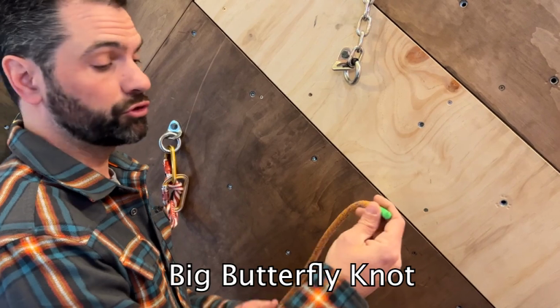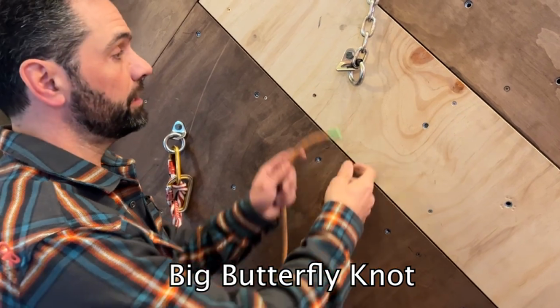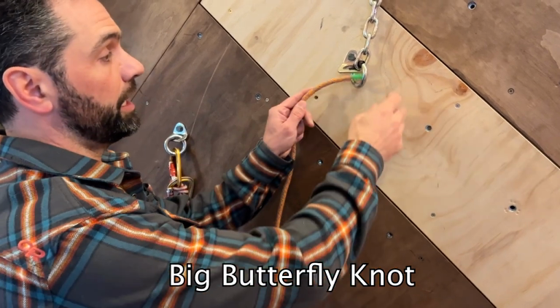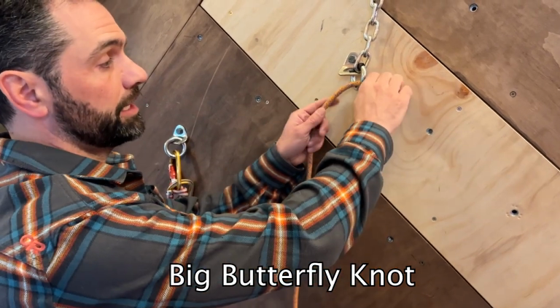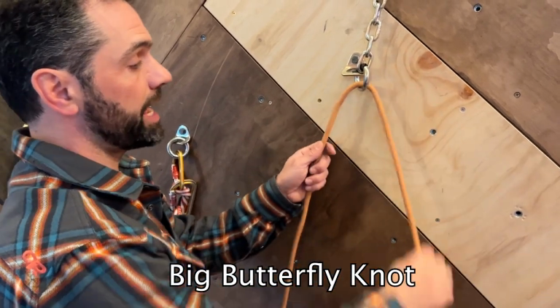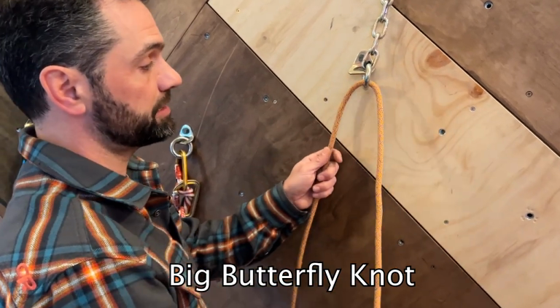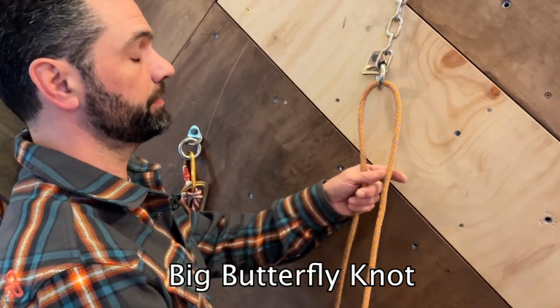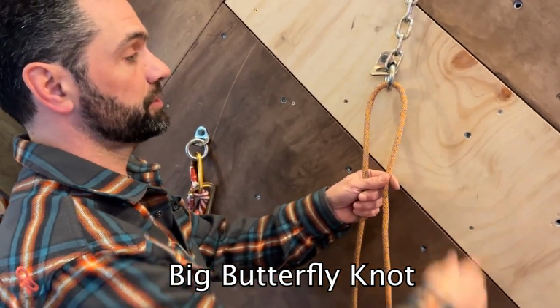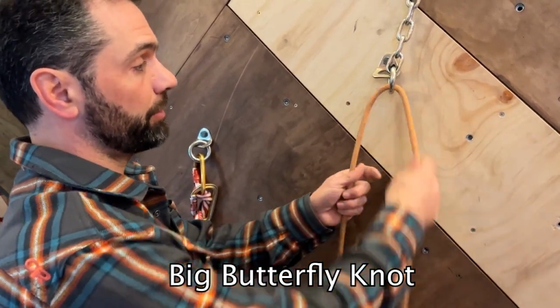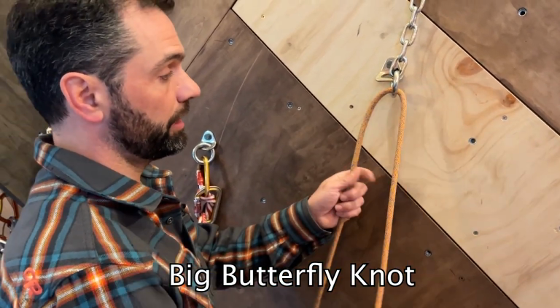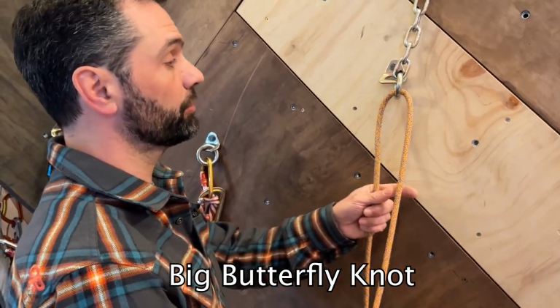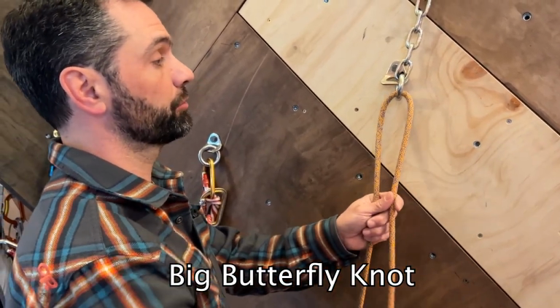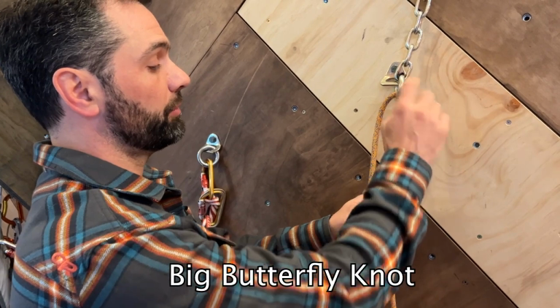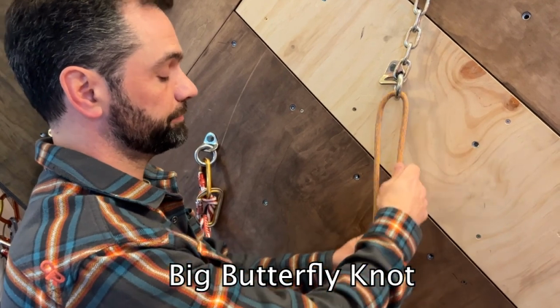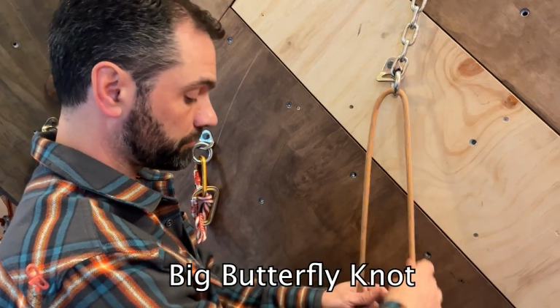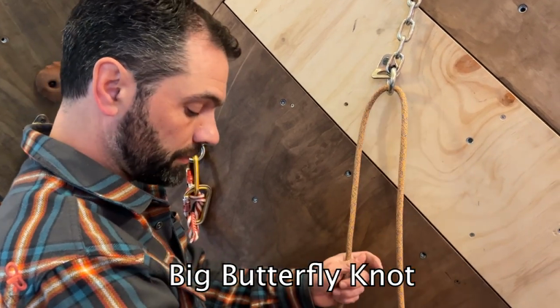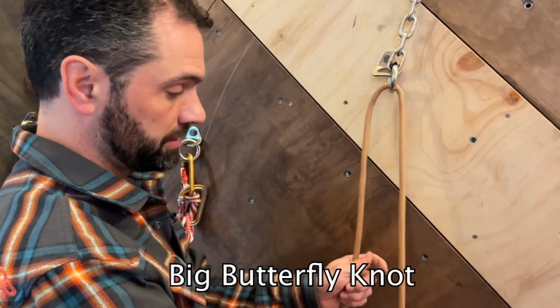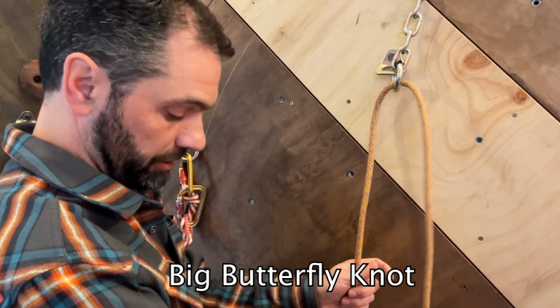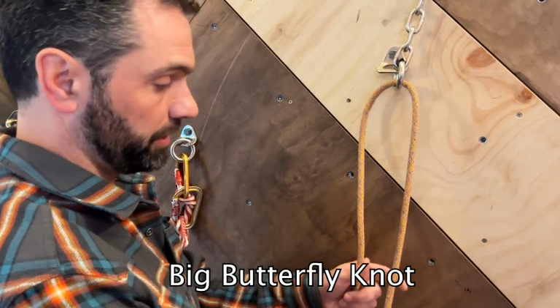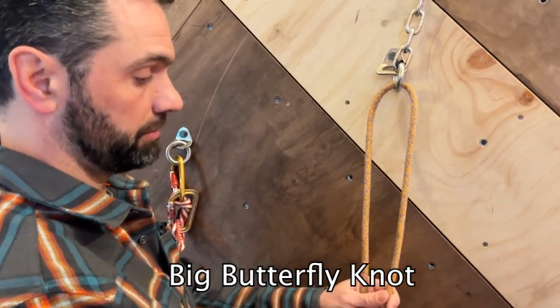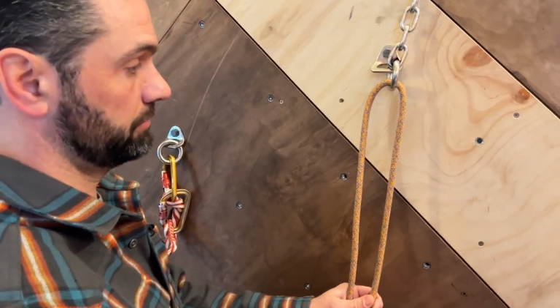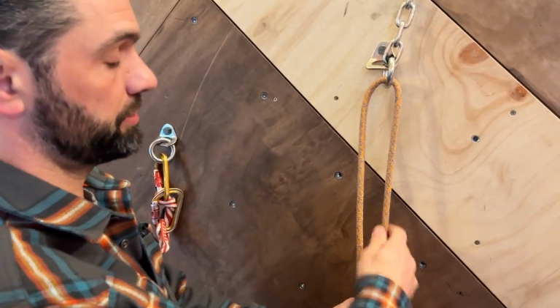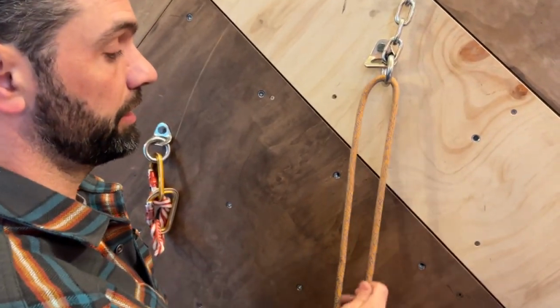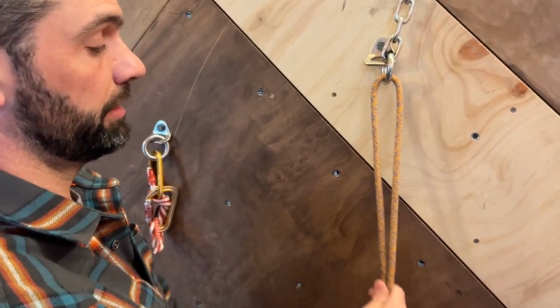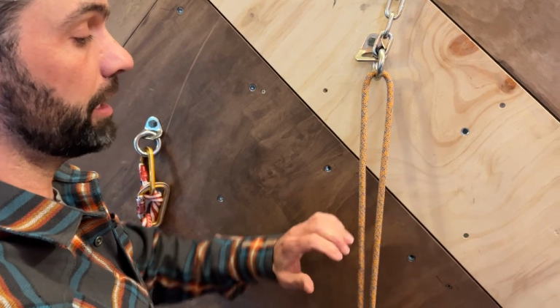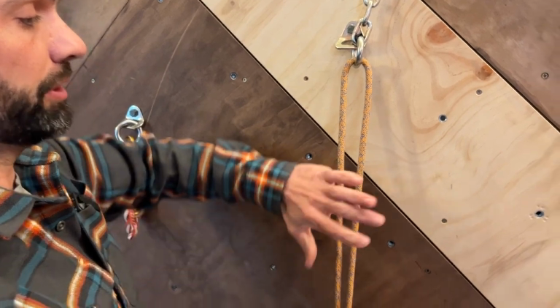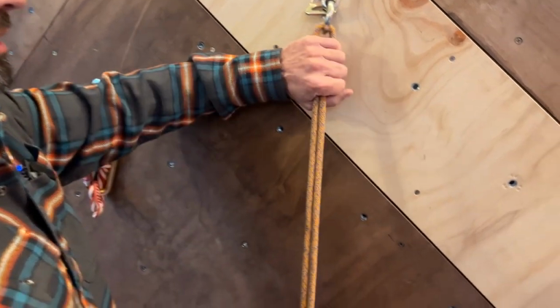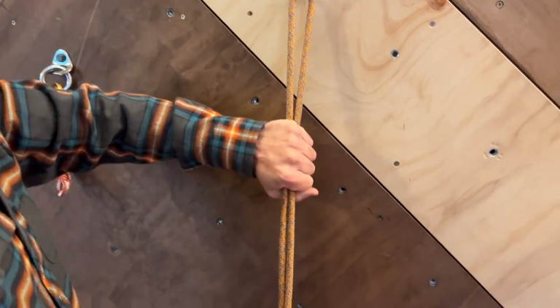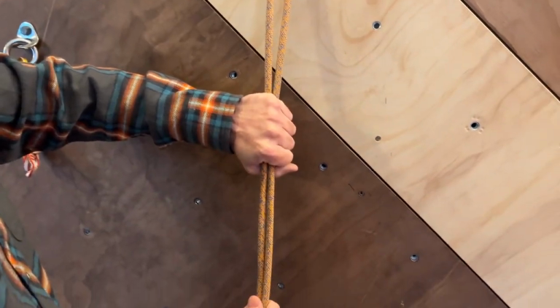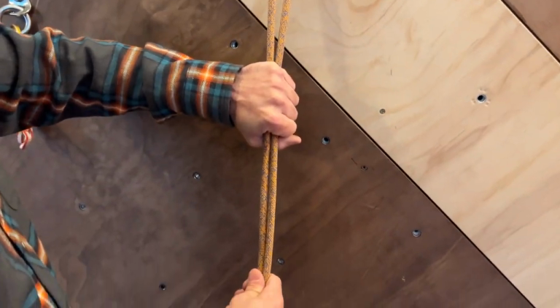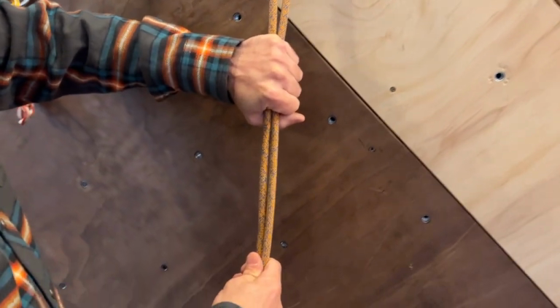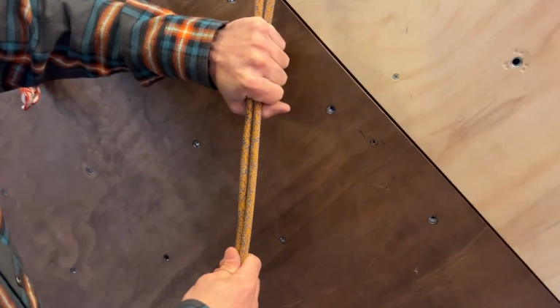Twin isolated static system. Start by running the end of your rope through the rappel ring. Set your rope length with the strand and then put a knot here to isolate these two strands together.